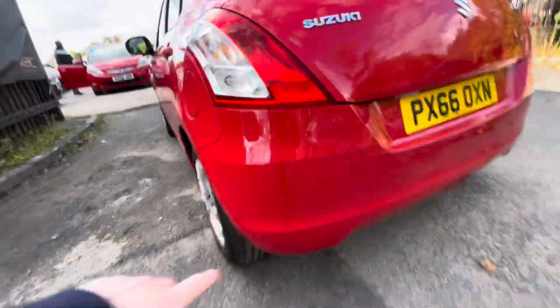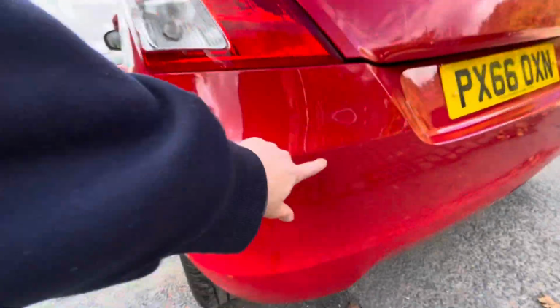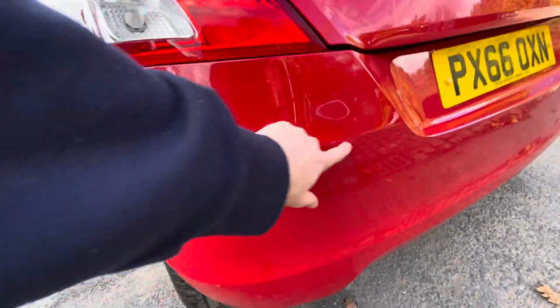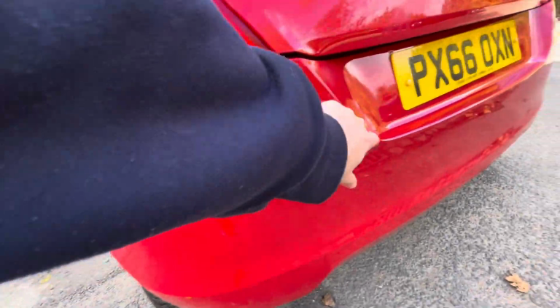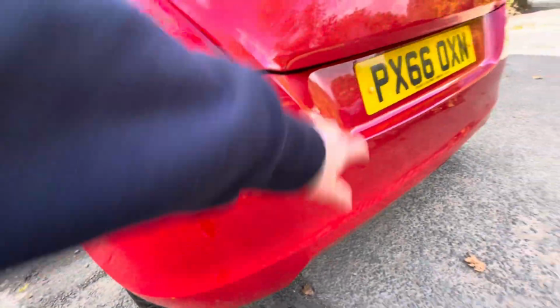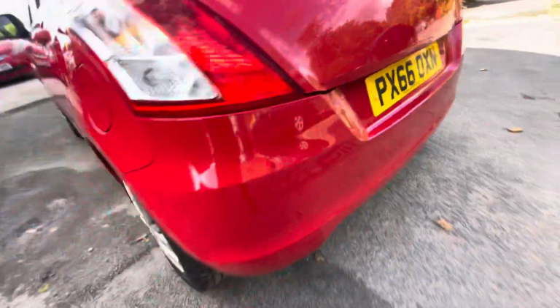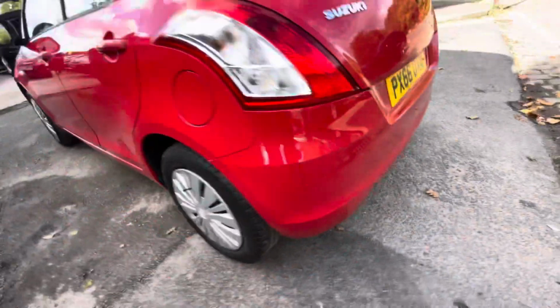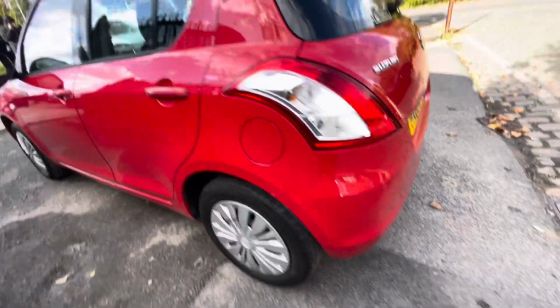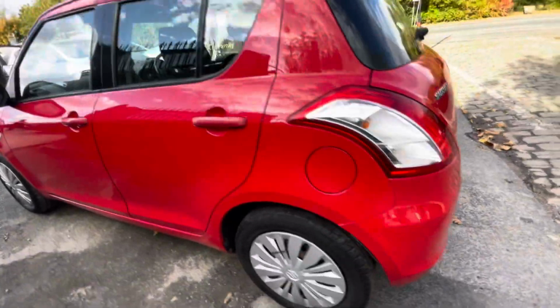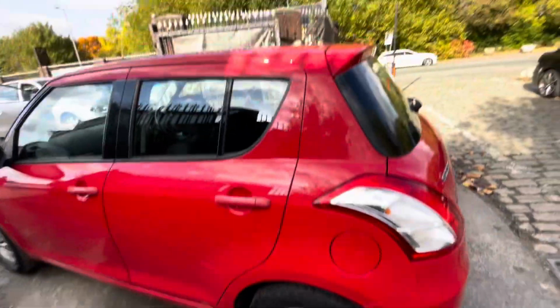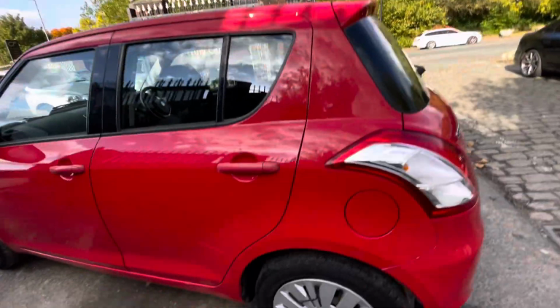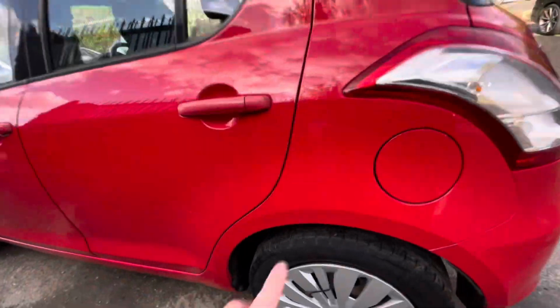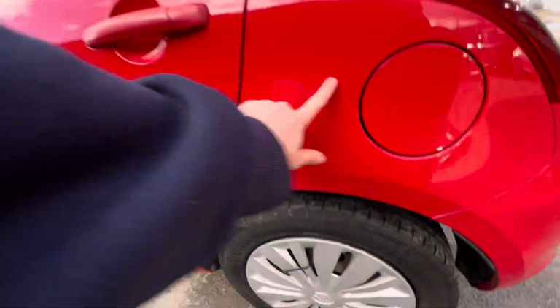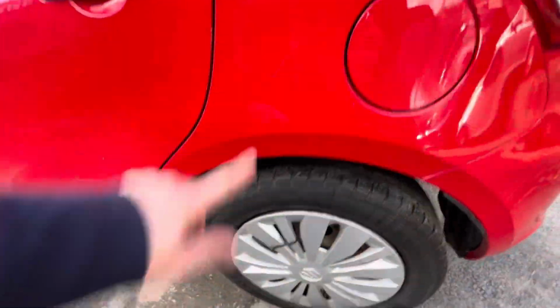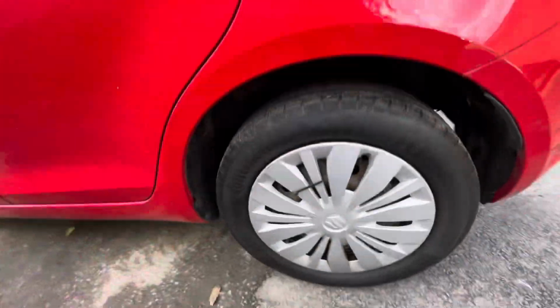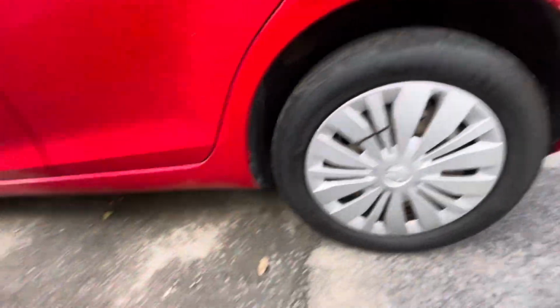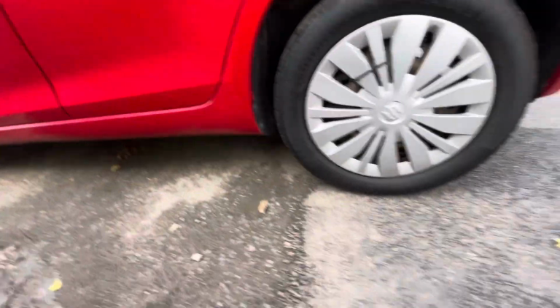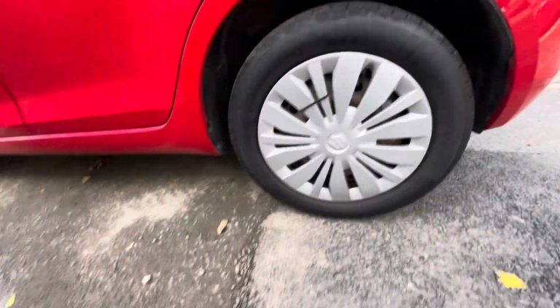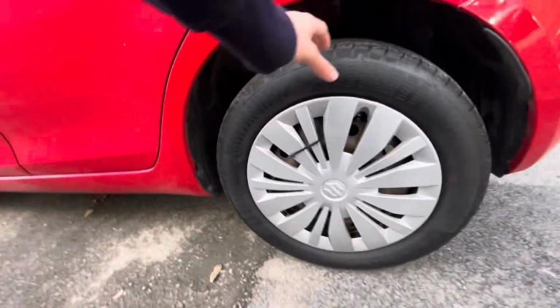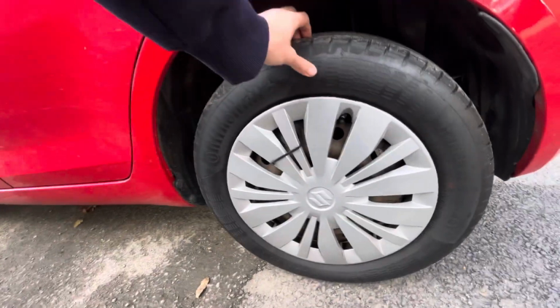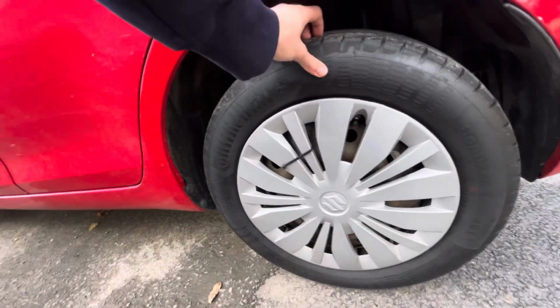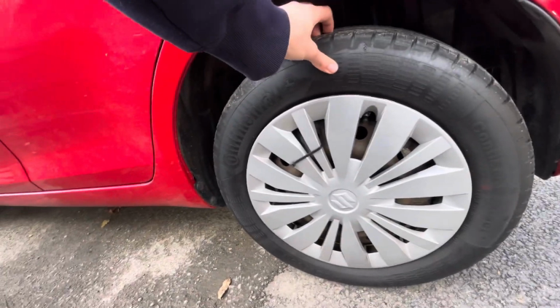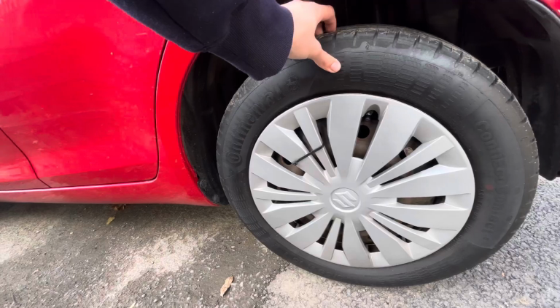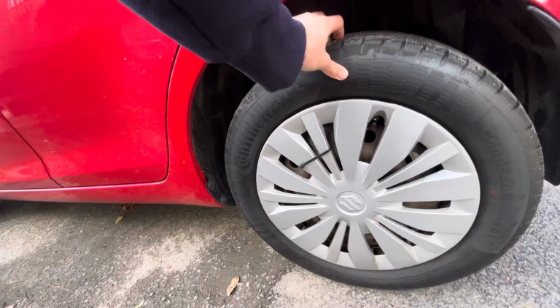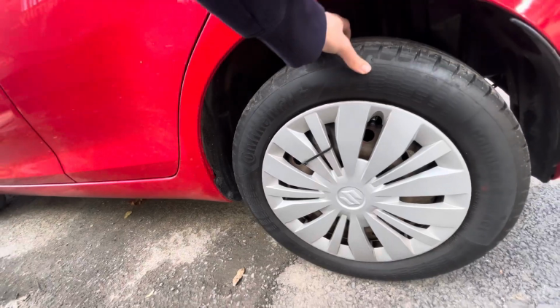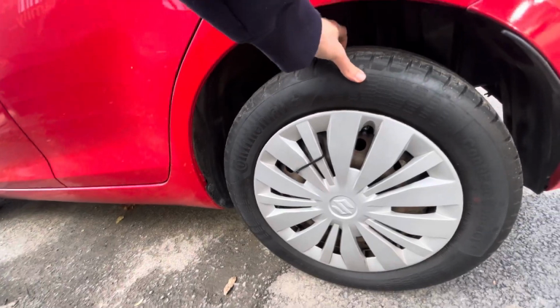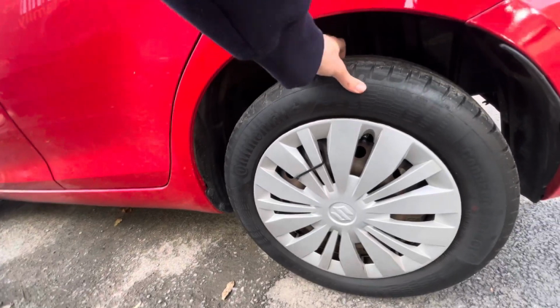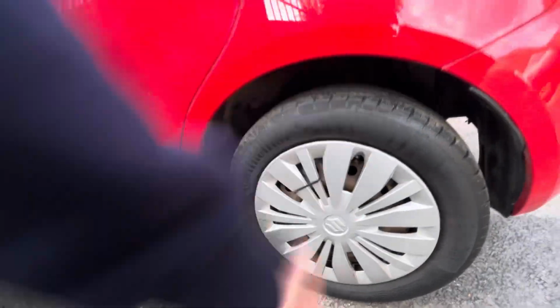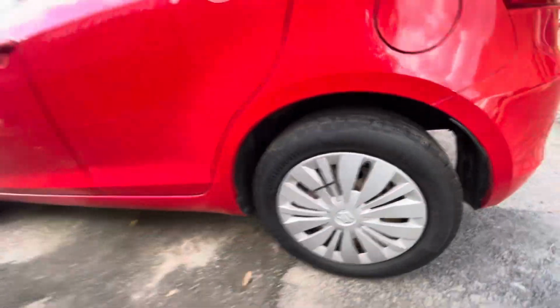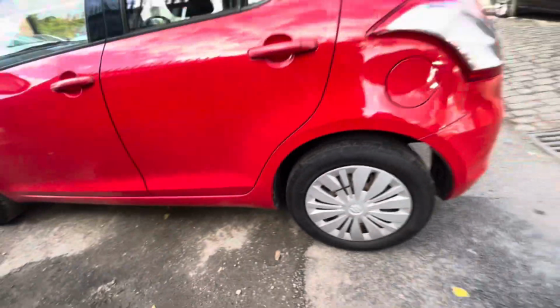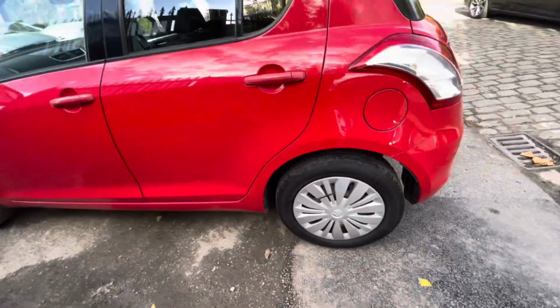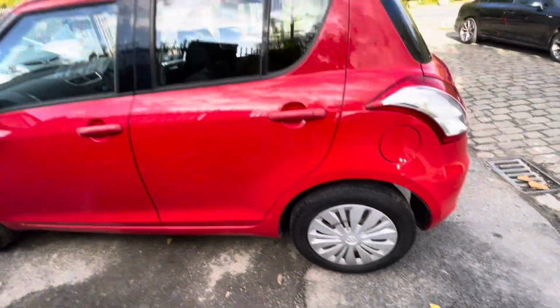There are a few little finer scratches just there, and the rear quarter panel does have a scratch just there as you can see. Got about 4 to 5 mils worth of tread on that rear tyre, so the tyres are in good tread.